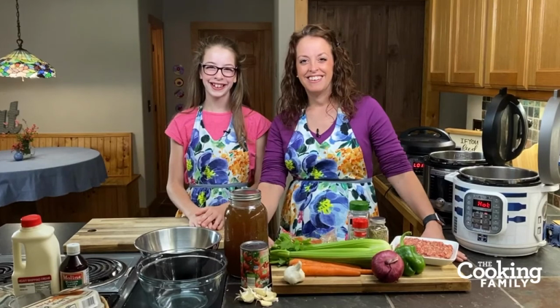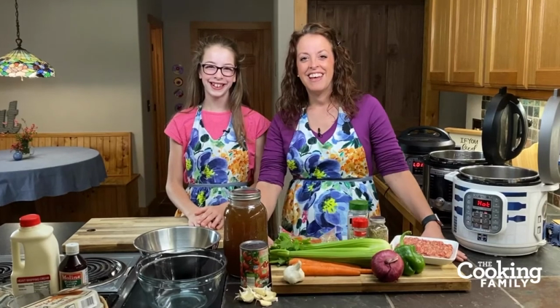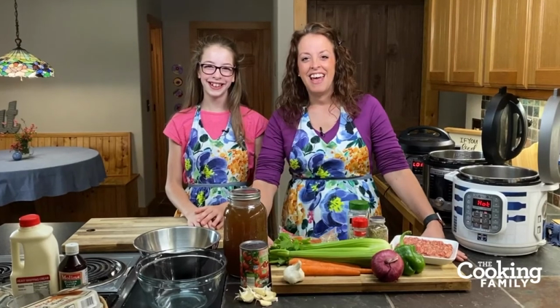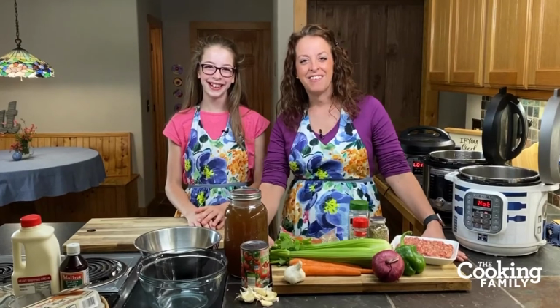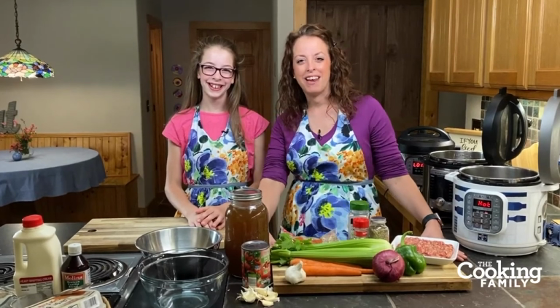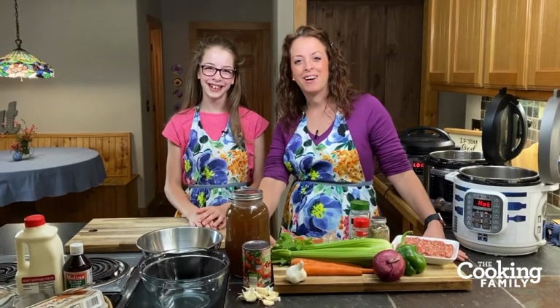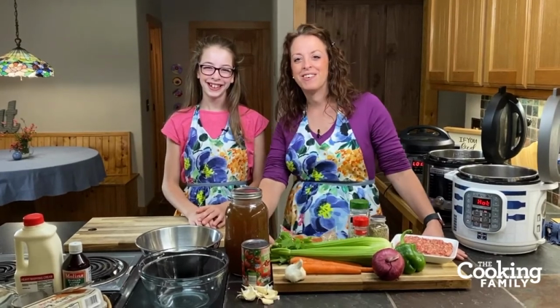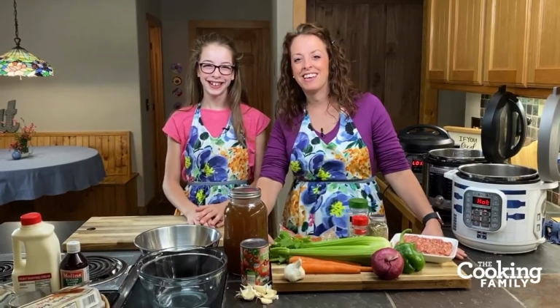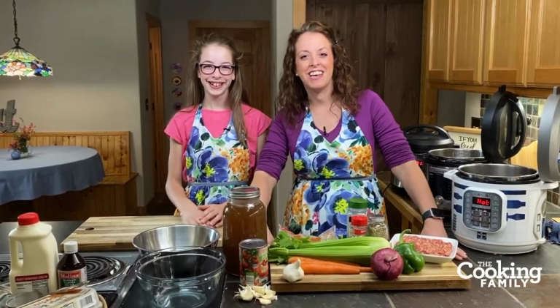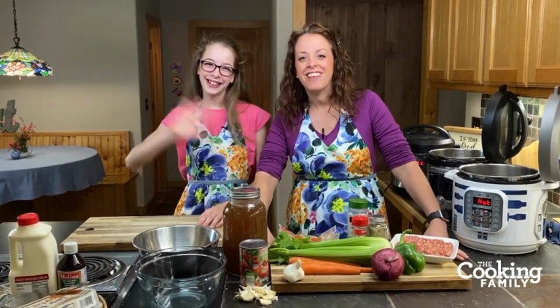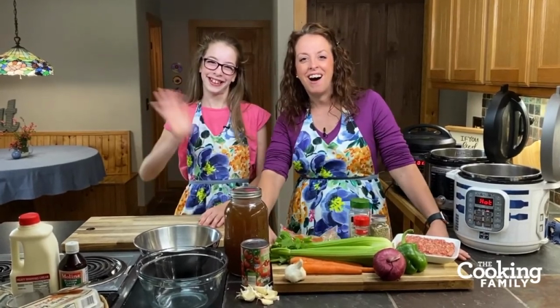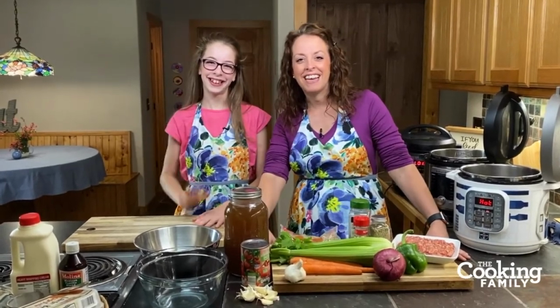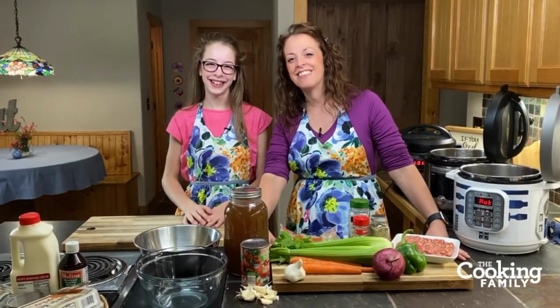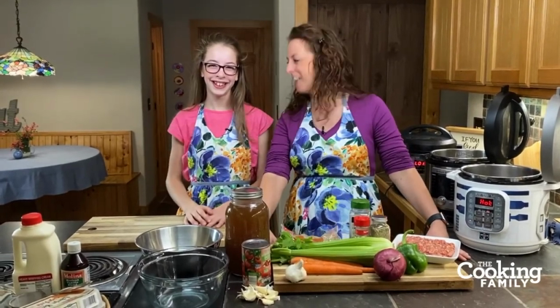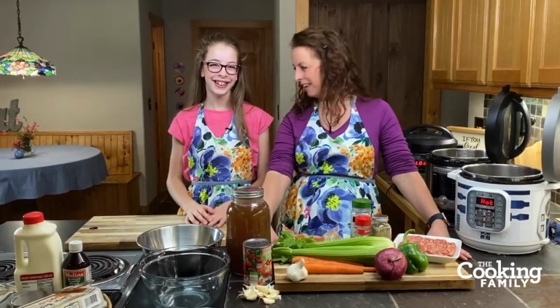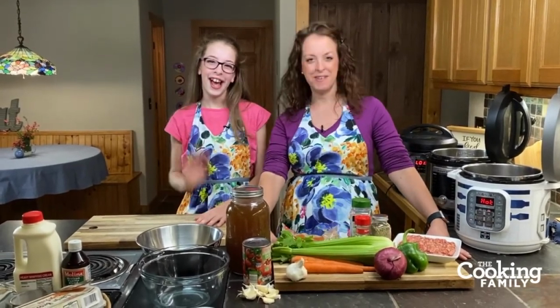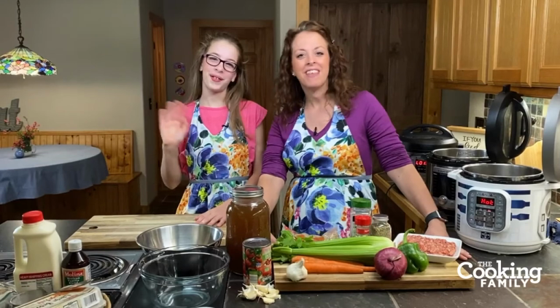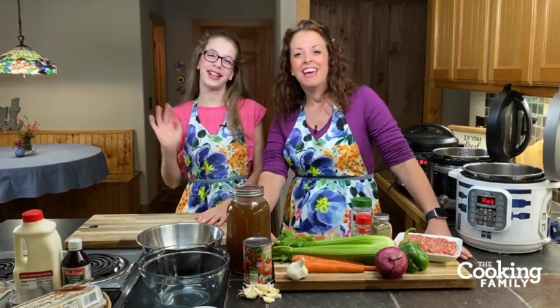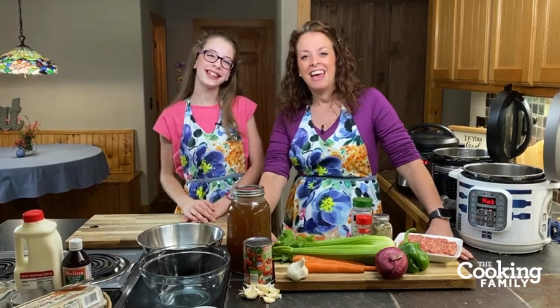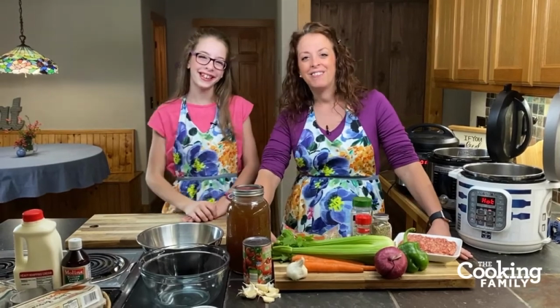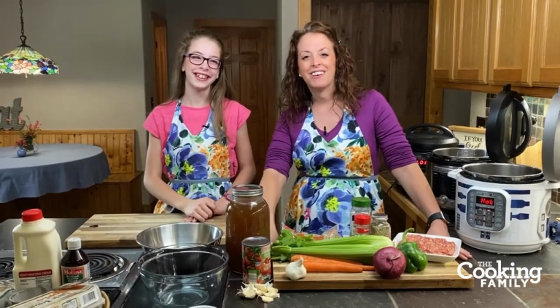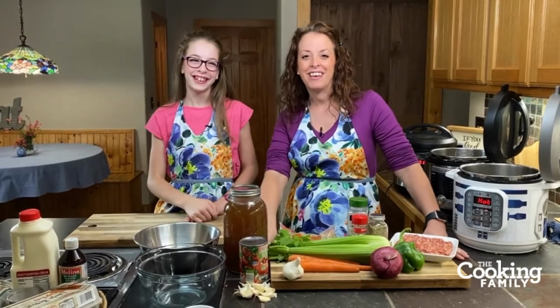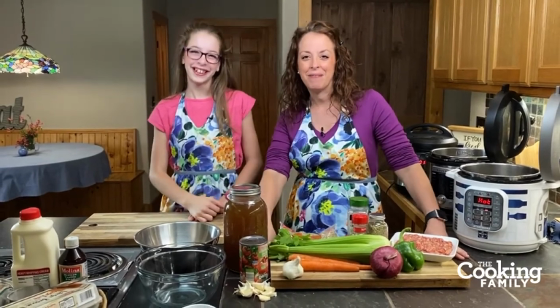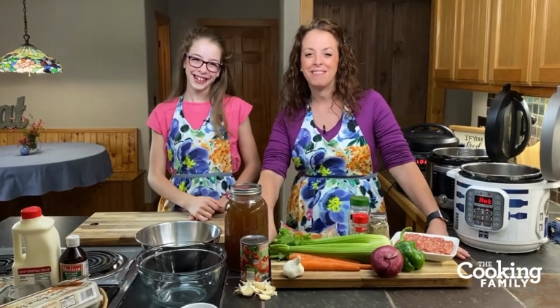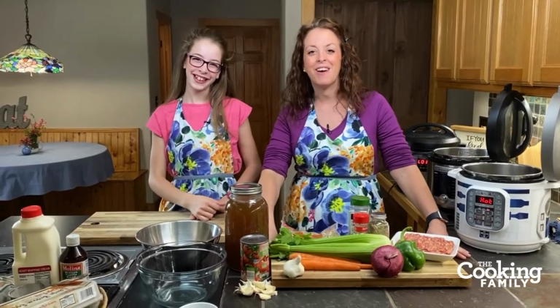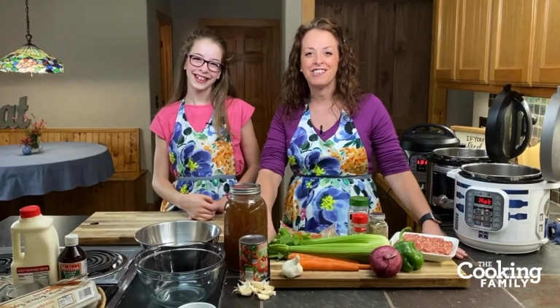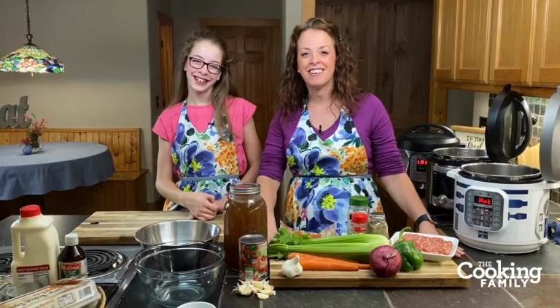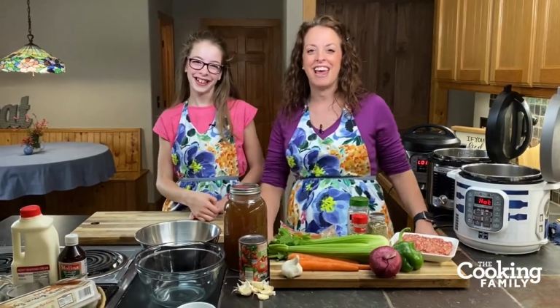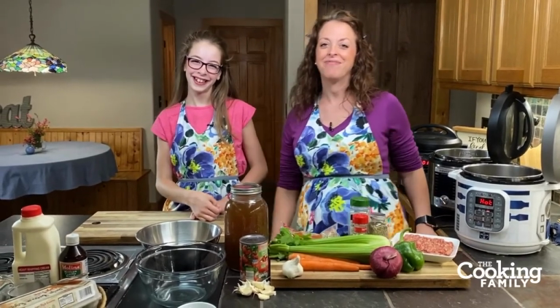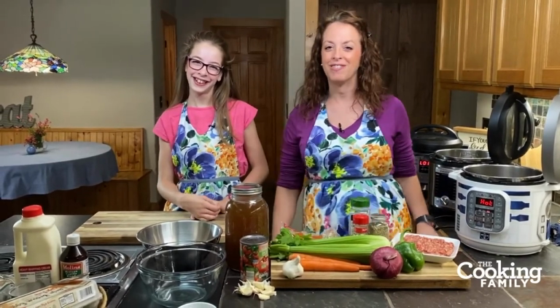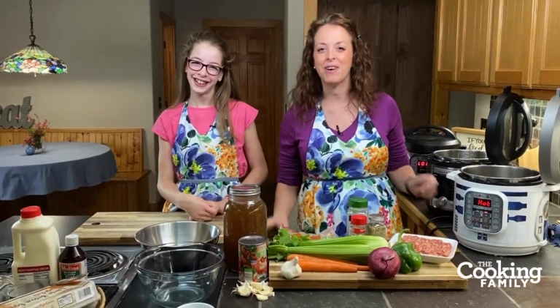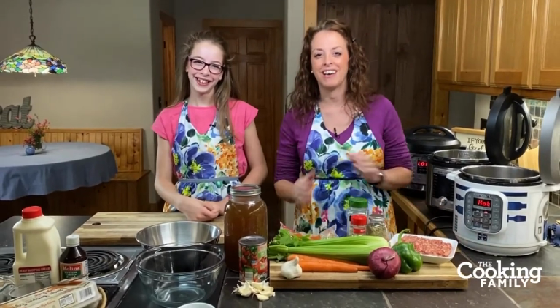Hey everybody, welcome to our kitchen. I'm Holly and this is Abigail. Hi everyone. And we're the cooking family. We're so glad you're here today. Thanks for joining us.